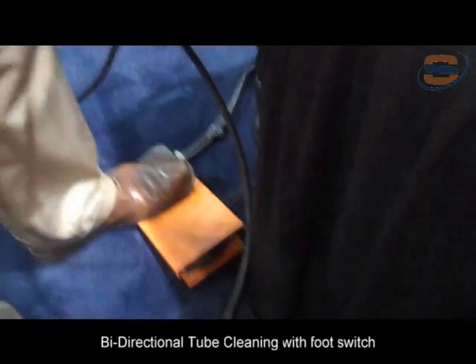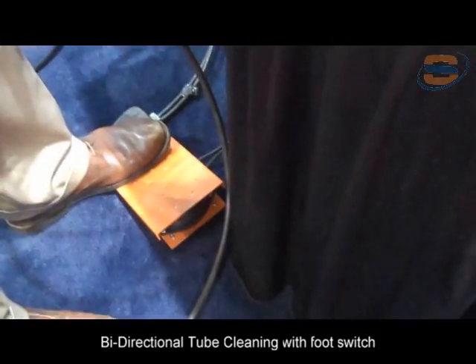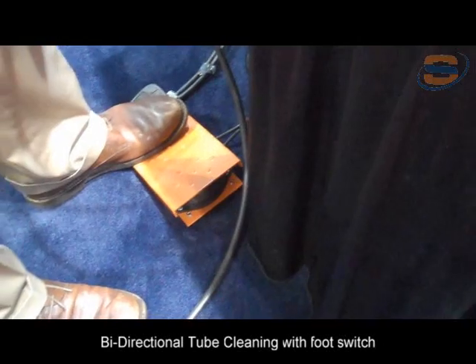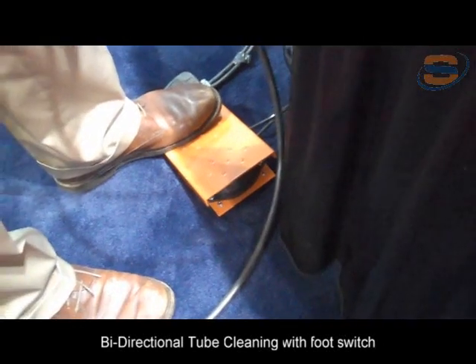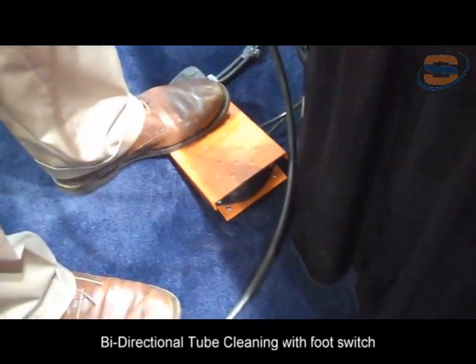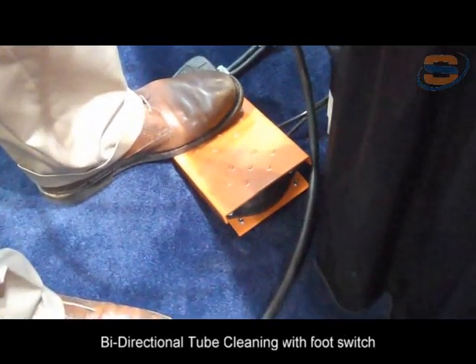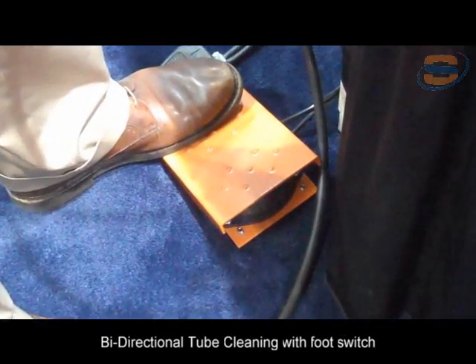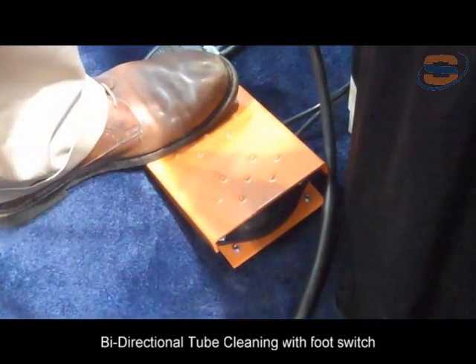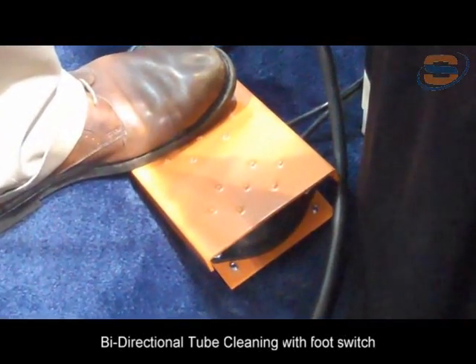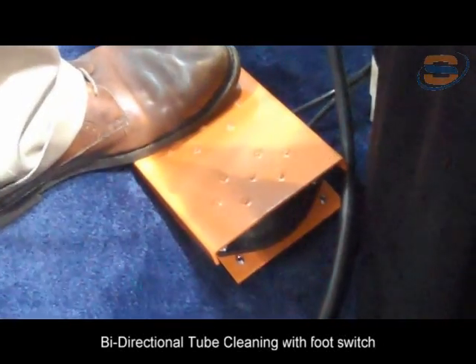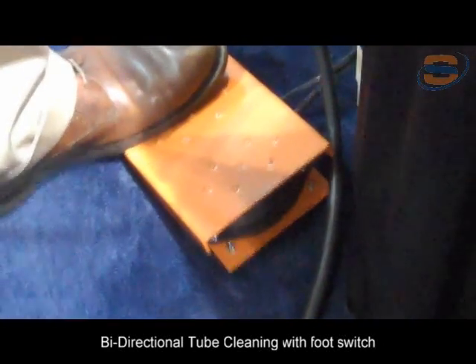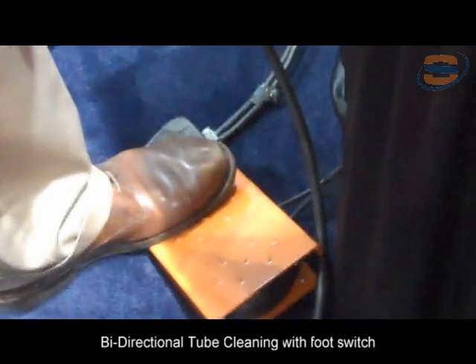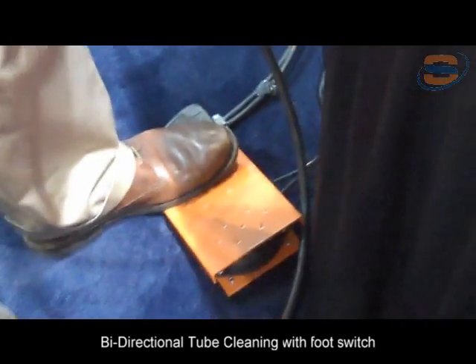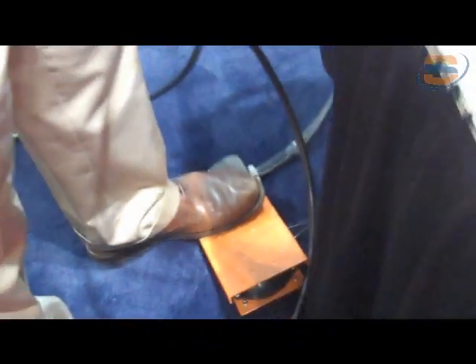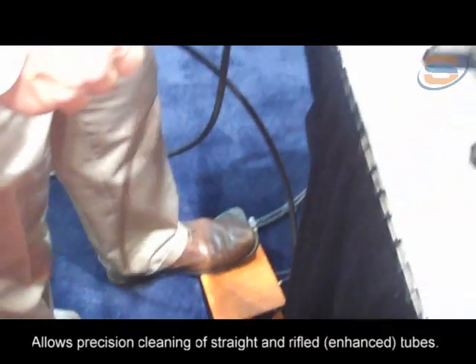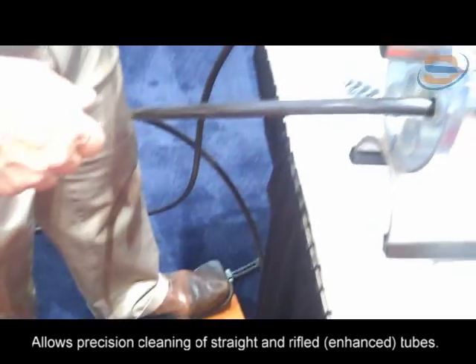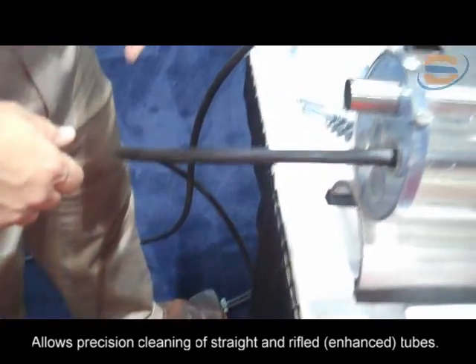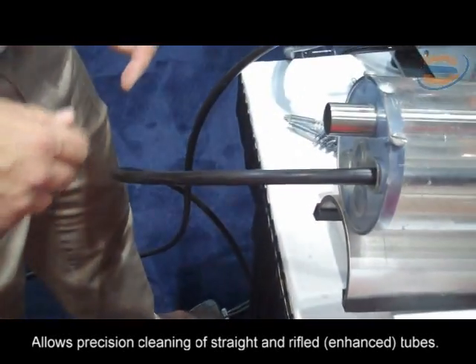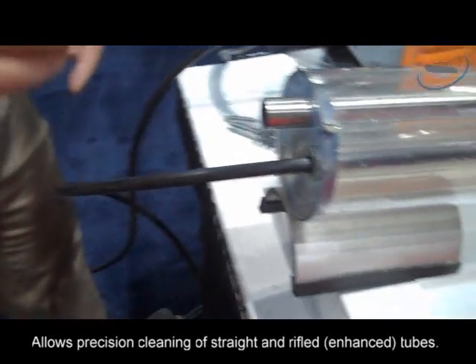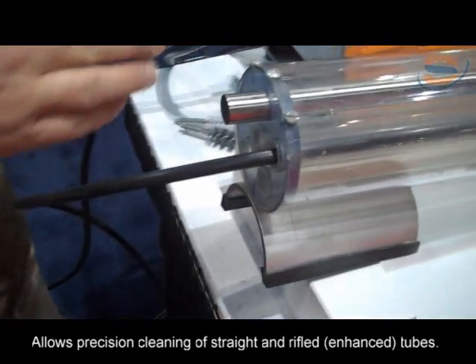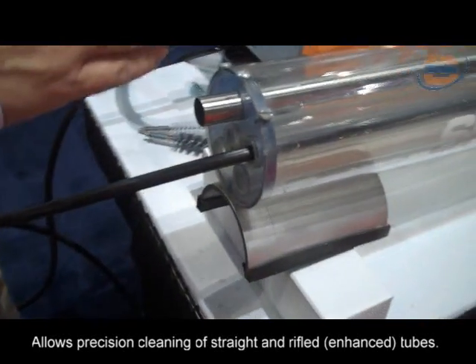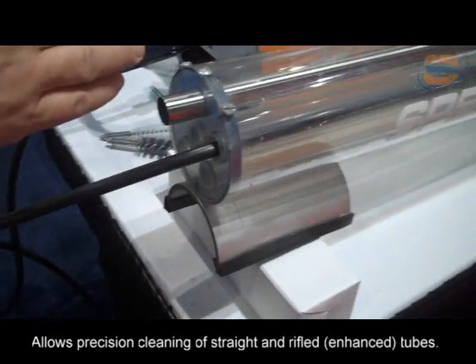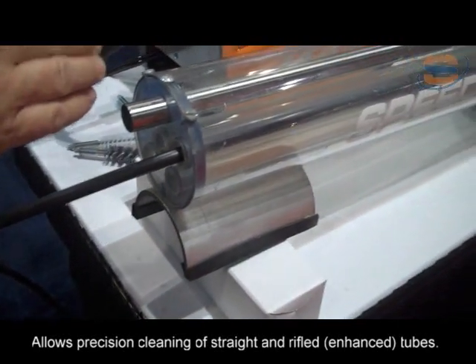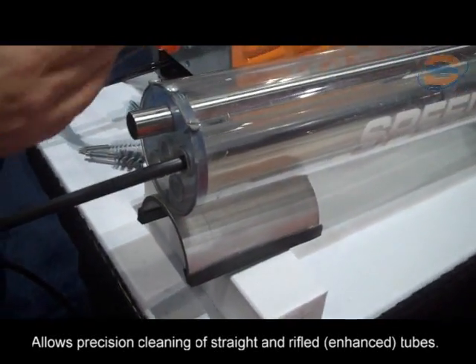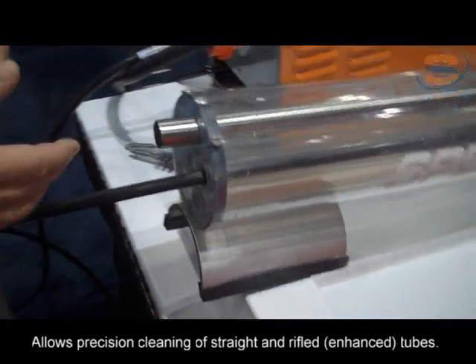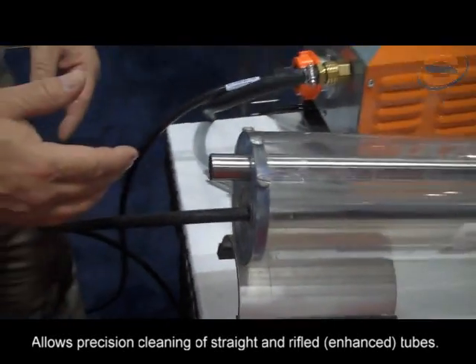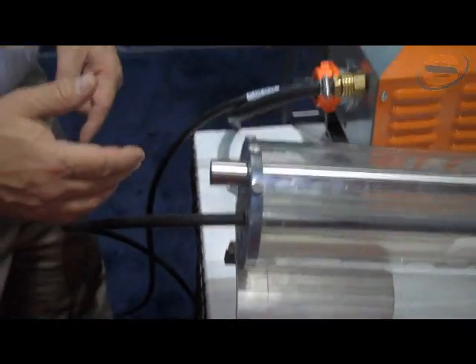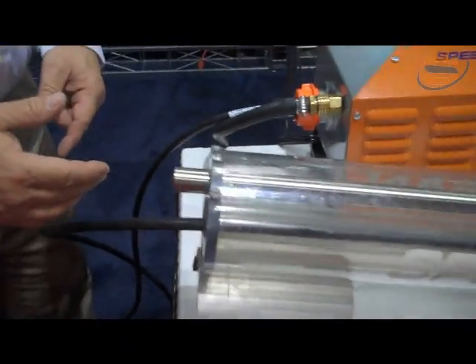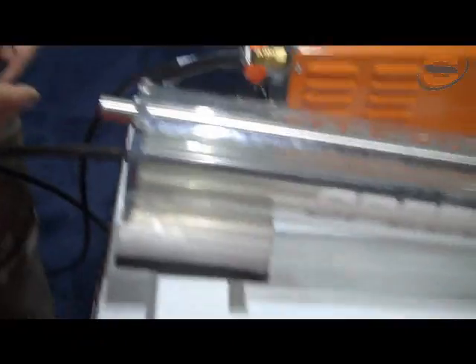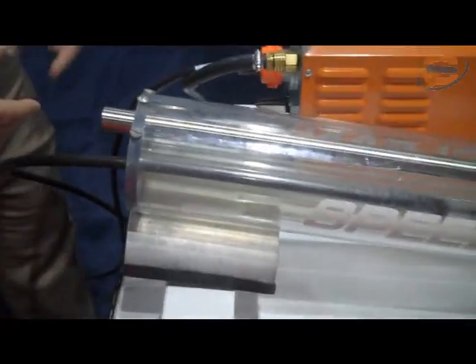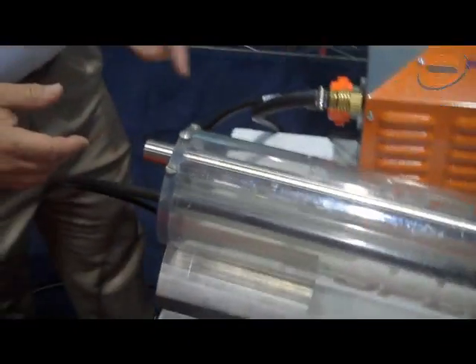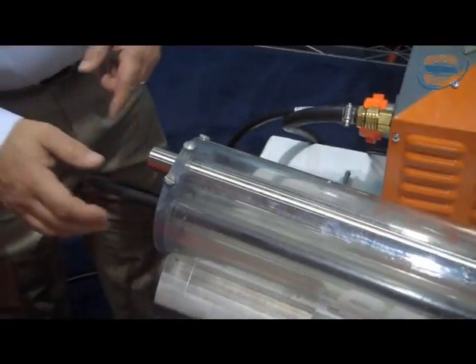A bi-directional put switch for cleaning today's internally enhanced tubes allows you to go clockwise and counterclockwise, so the brush locks into those glands in the tube of the heat exchanger and then cleans them out.